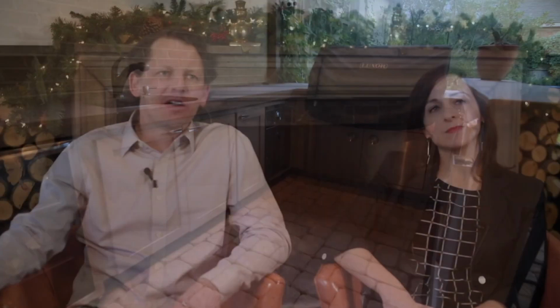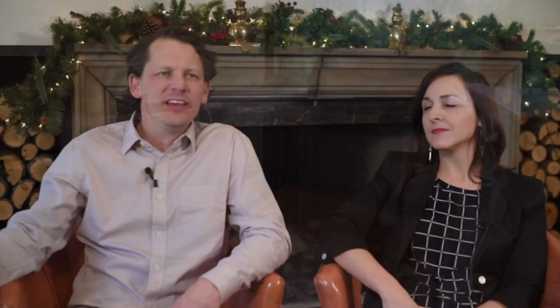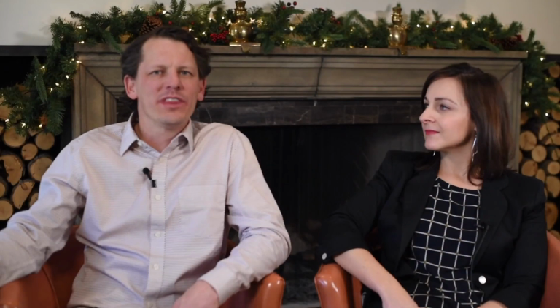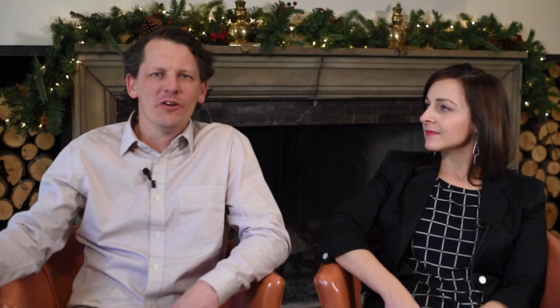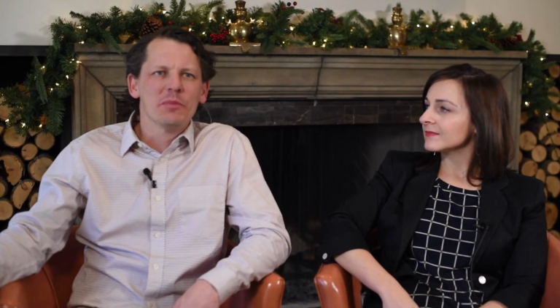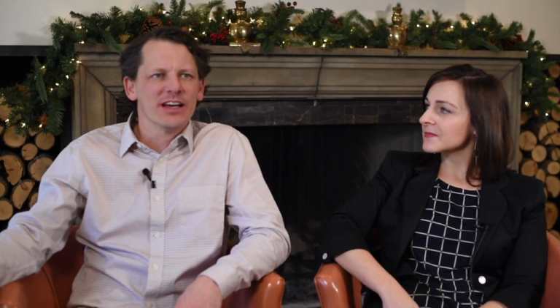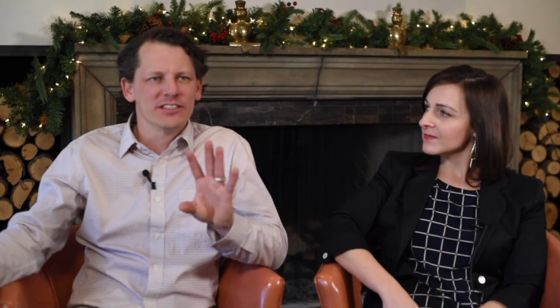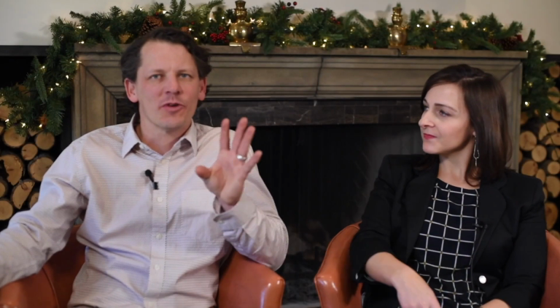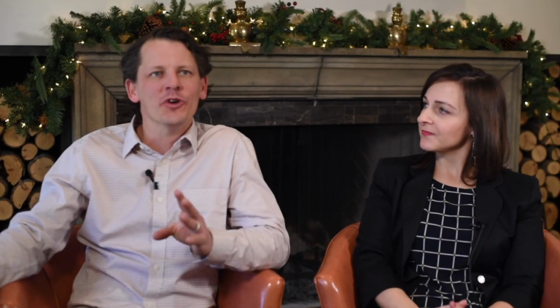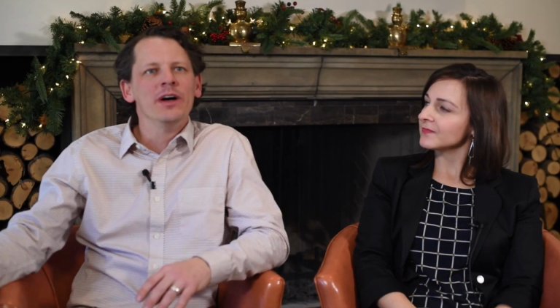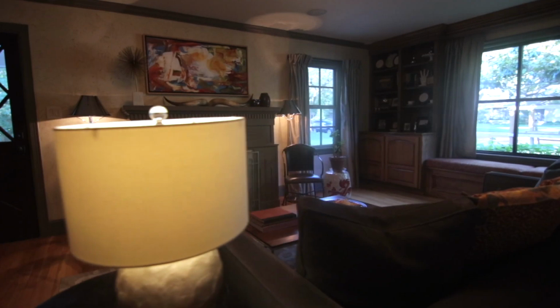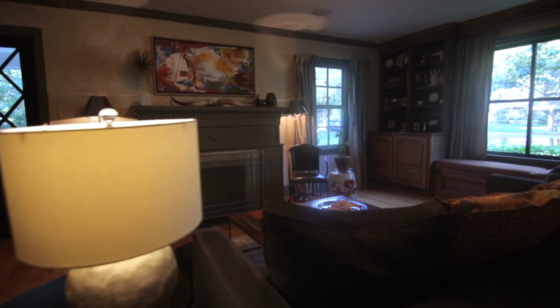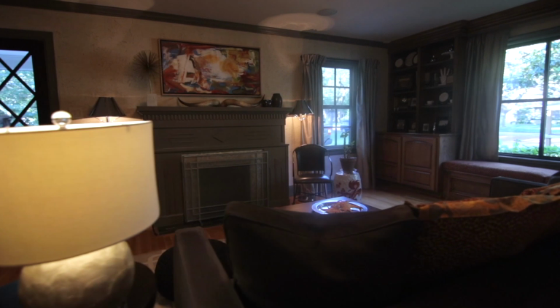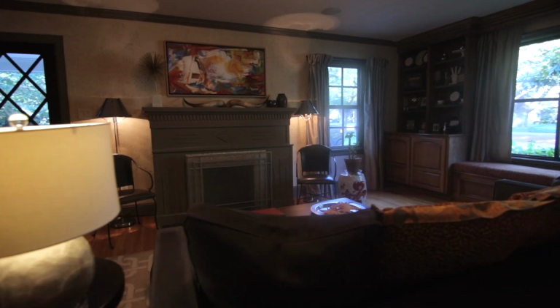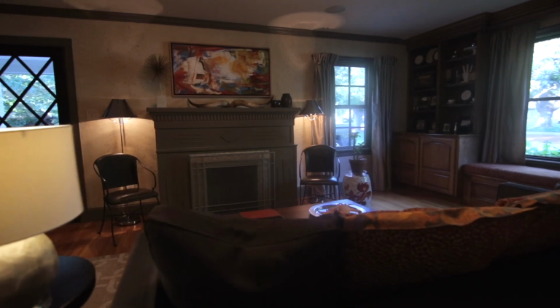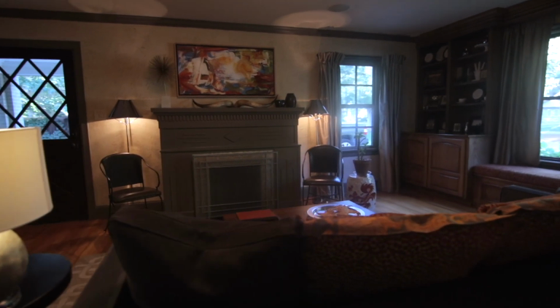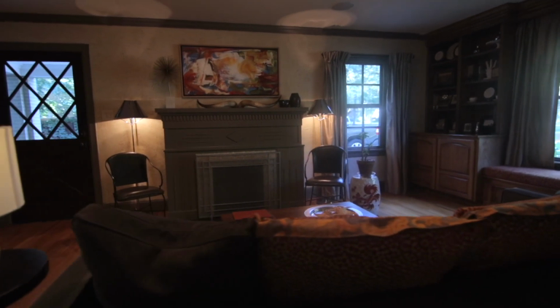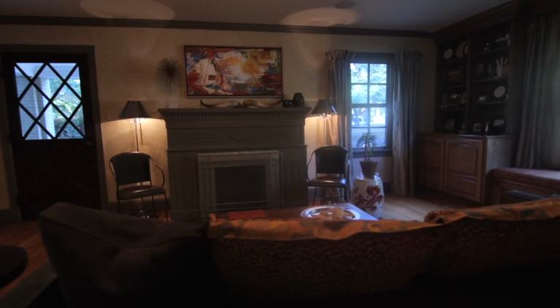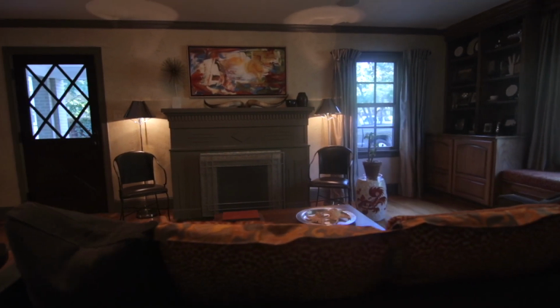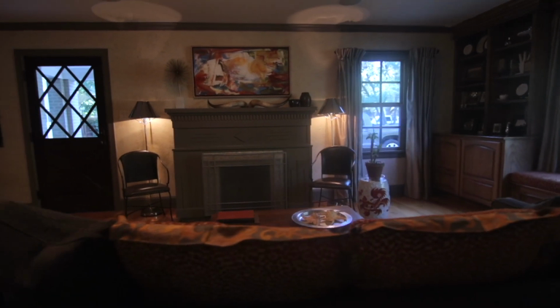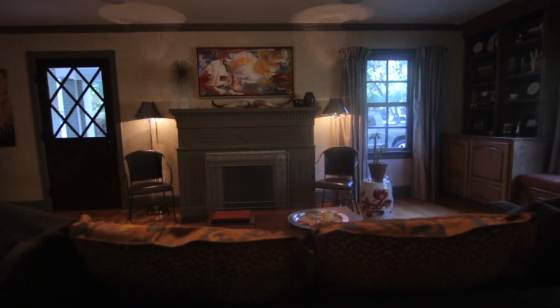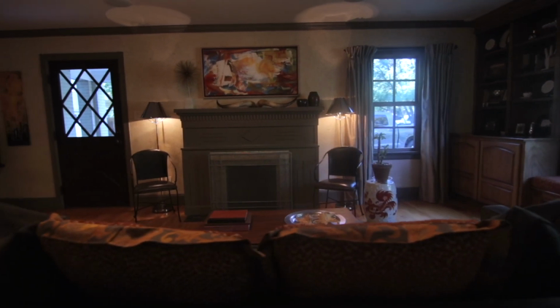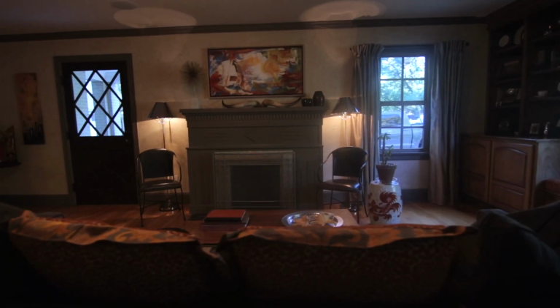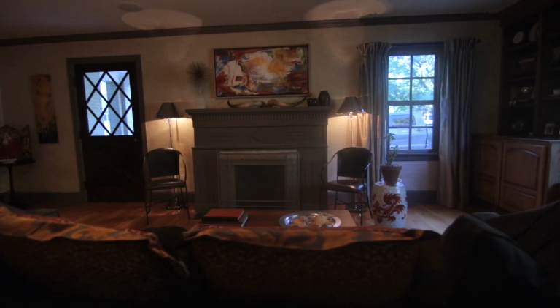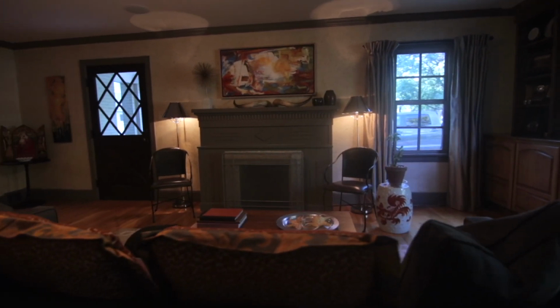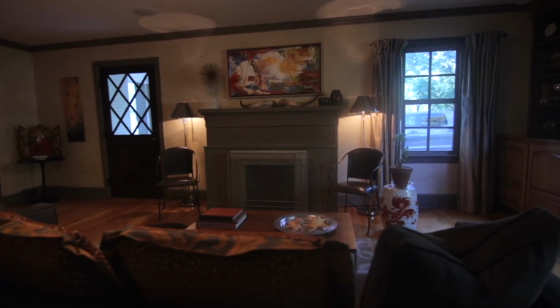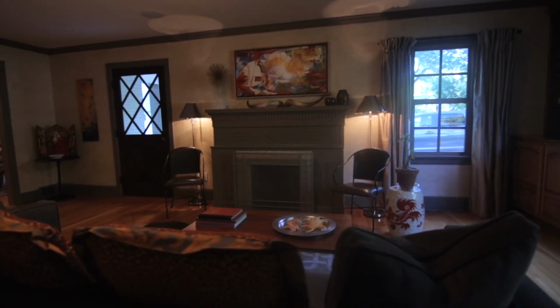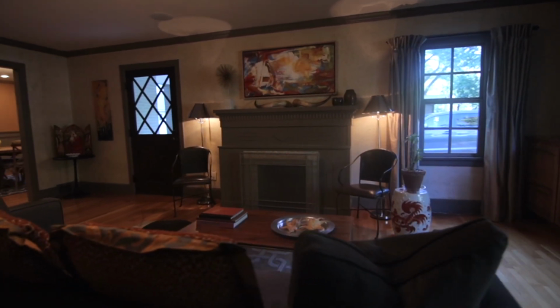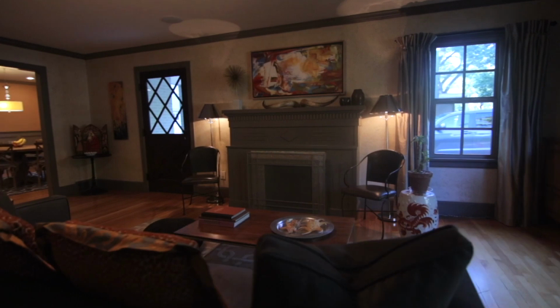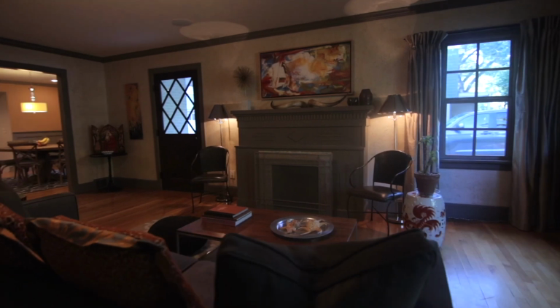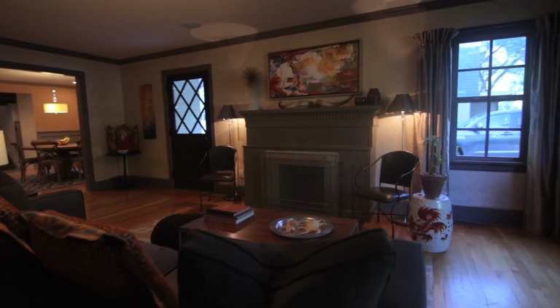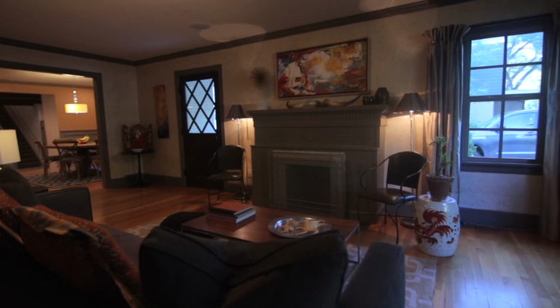One thing that I'll miss about this house is the front room. It's nice to sit in there in the mornings and see people running by or walking, and it's kind of nice to sit up there in the front and read the paper.